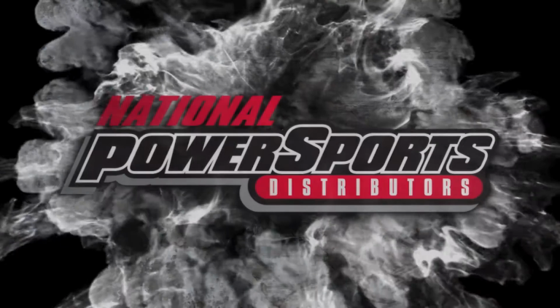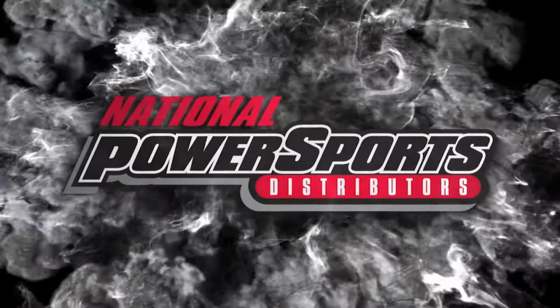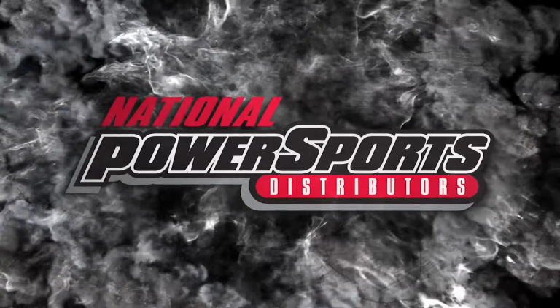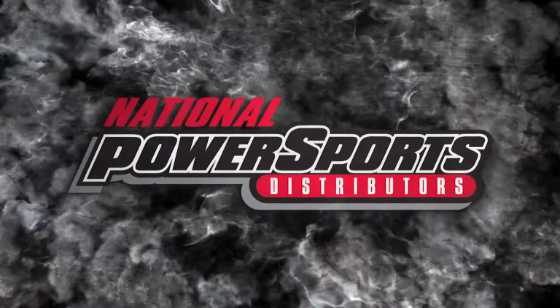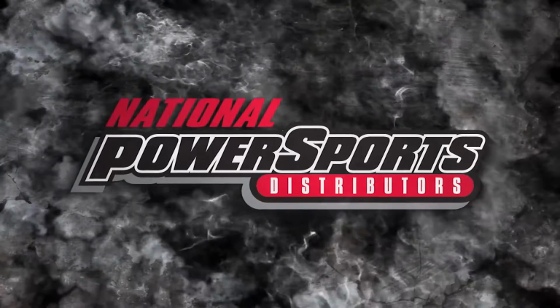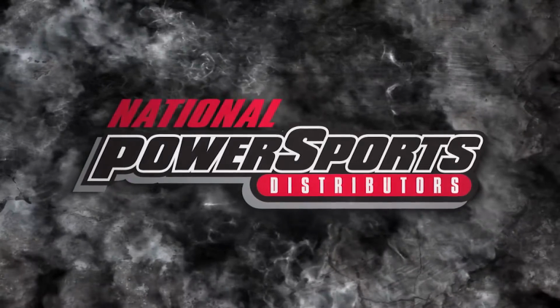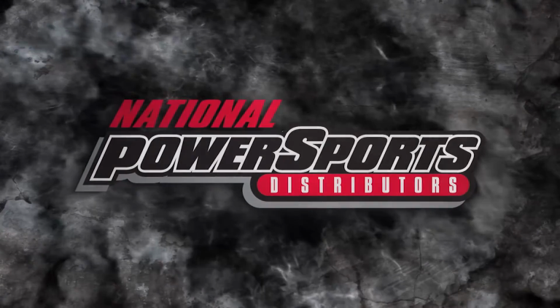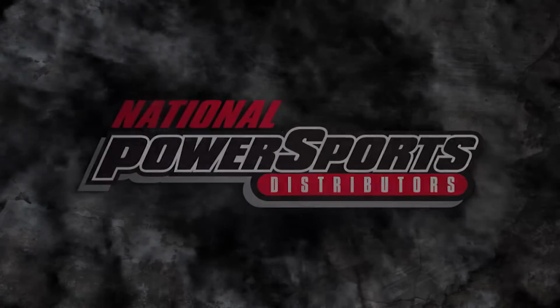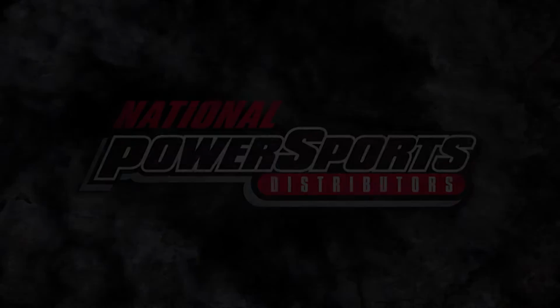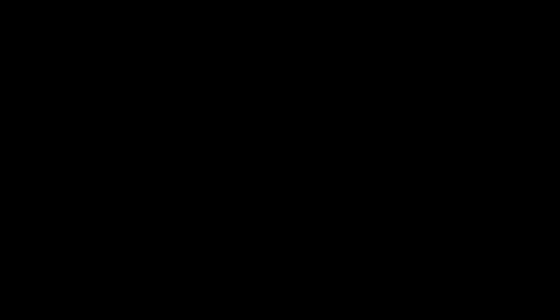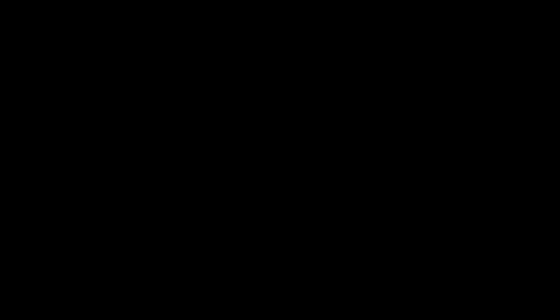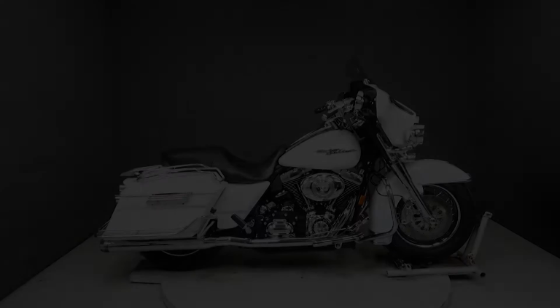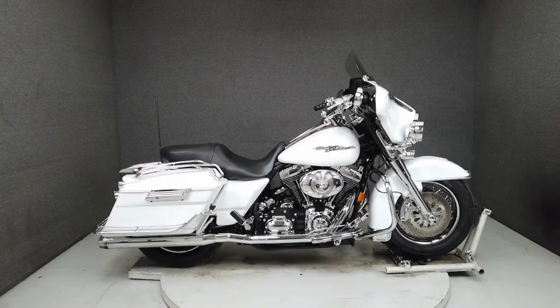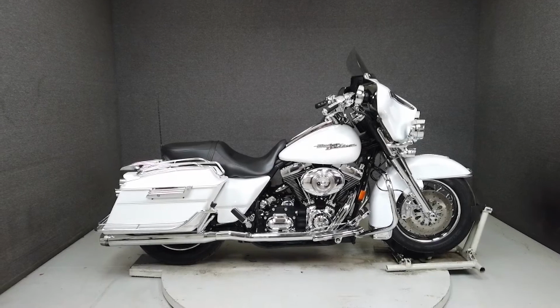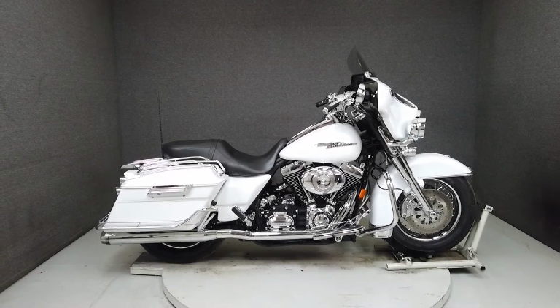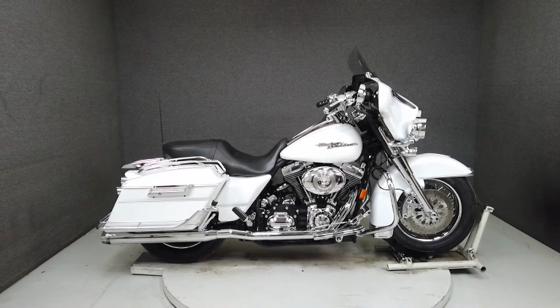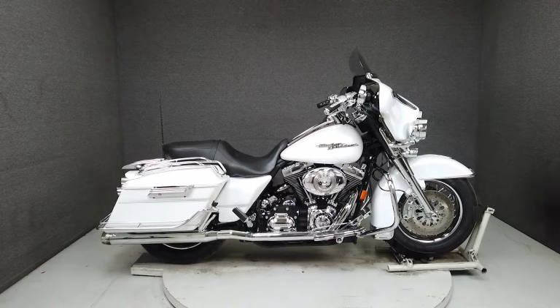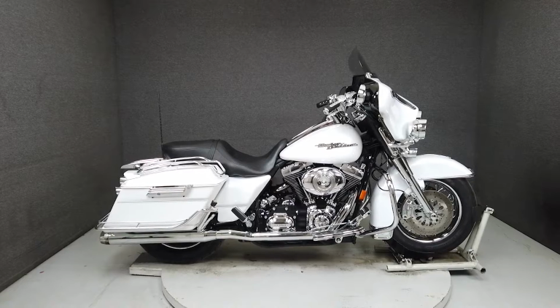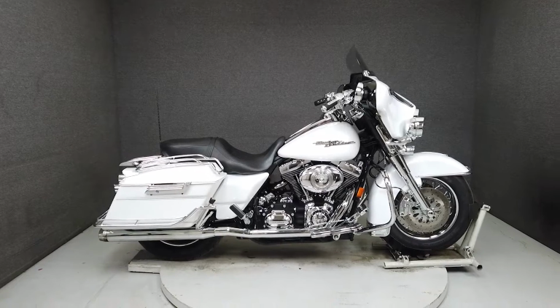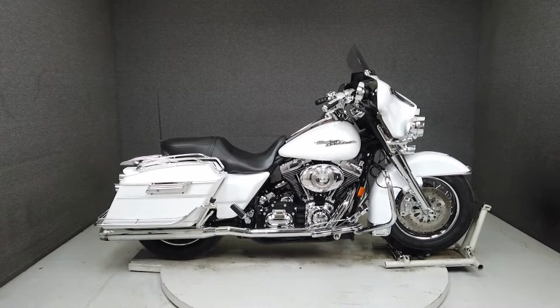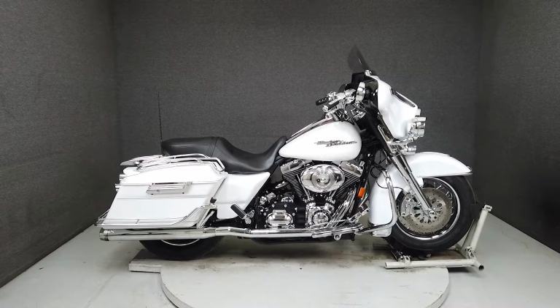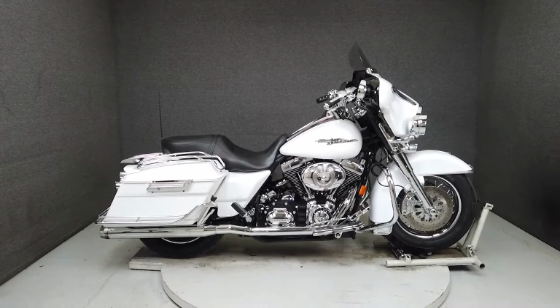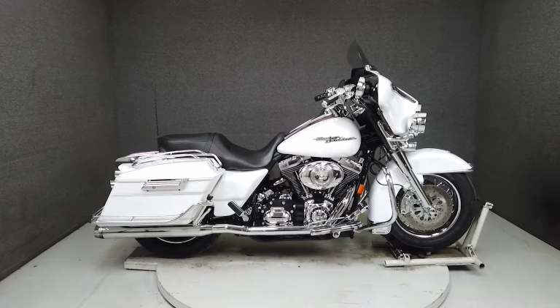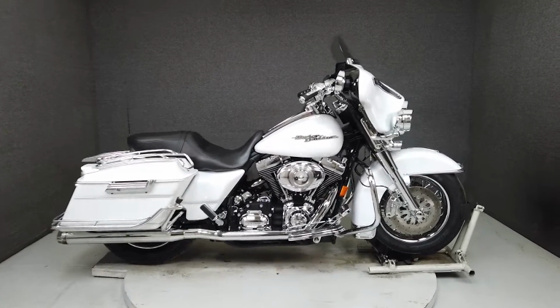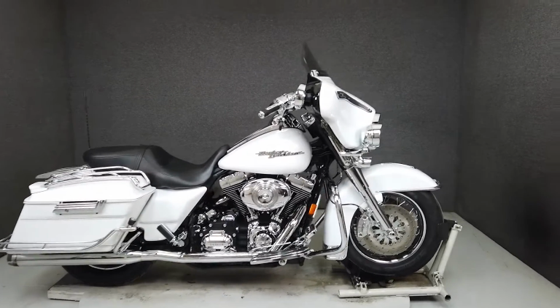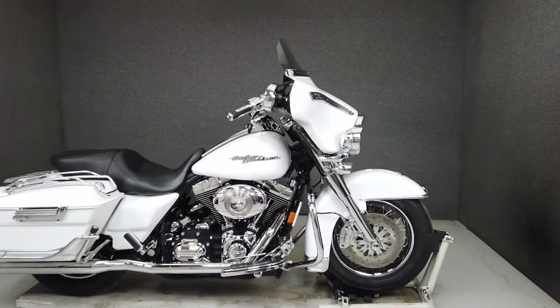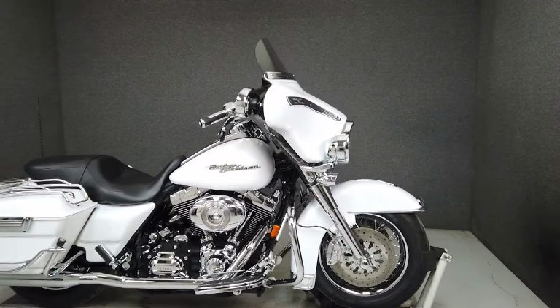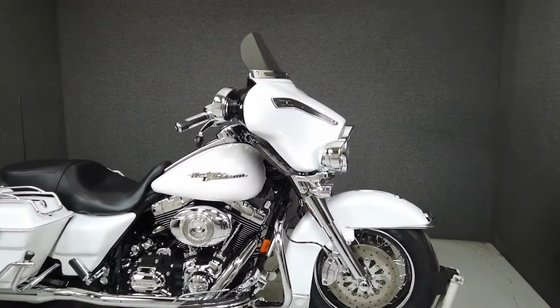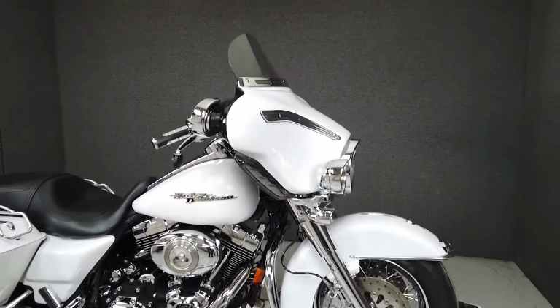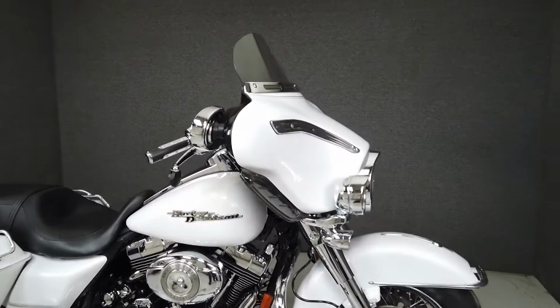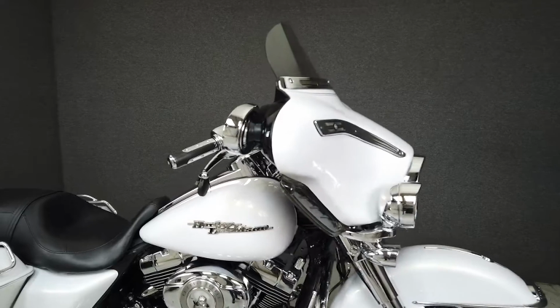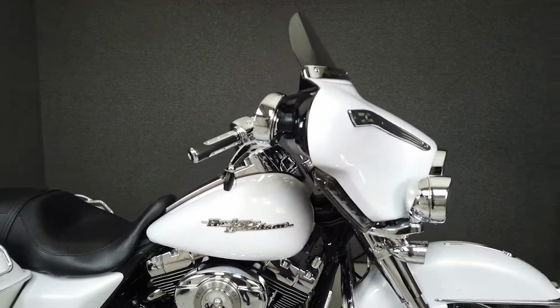Hey everyone, this is Keegan from National Power Sports. This clean 2008 Harley-Davidson Street Glide with 54,461 miles runs and rides well and passes New Hampshire State Inspection.